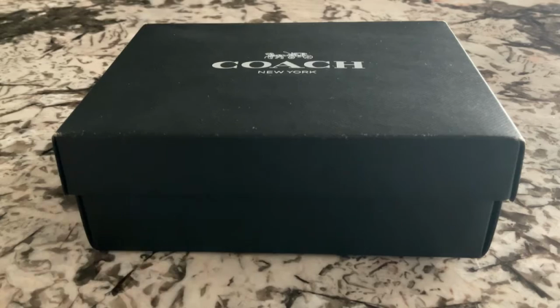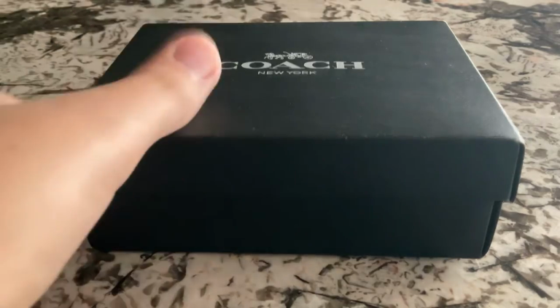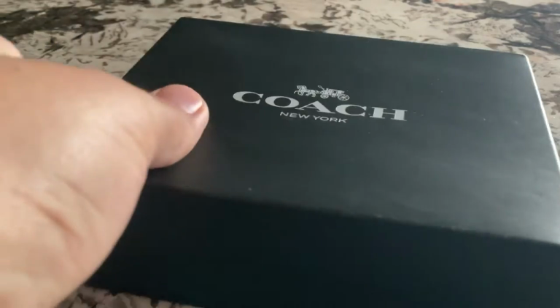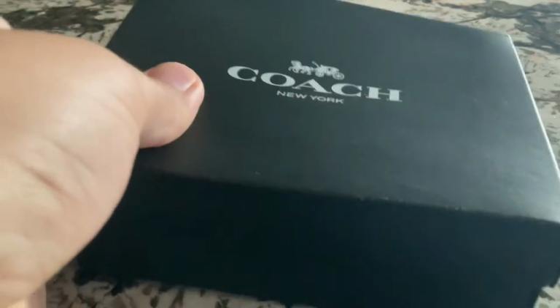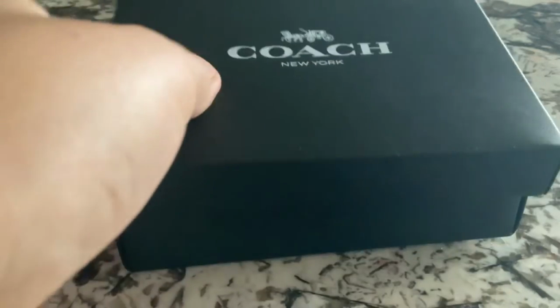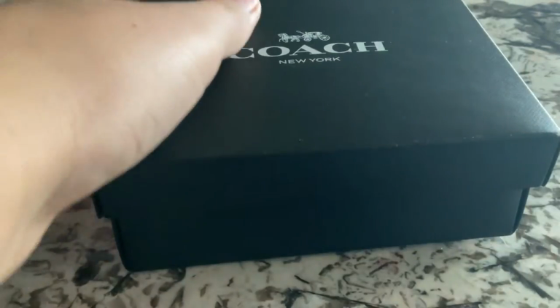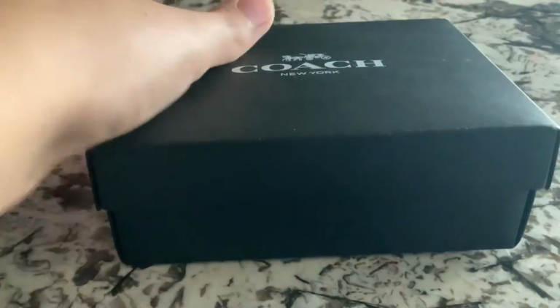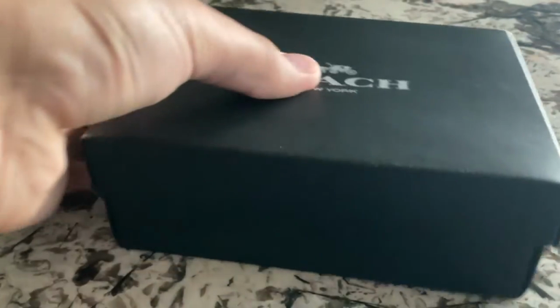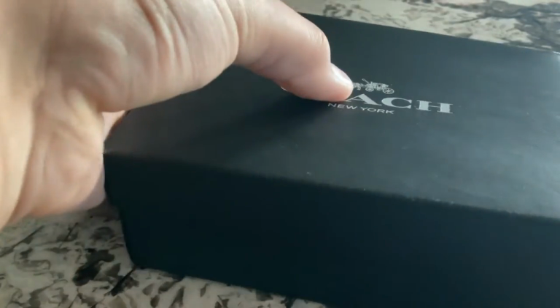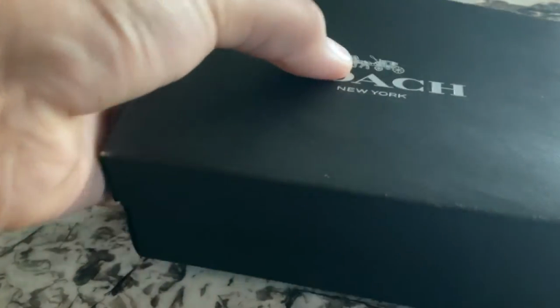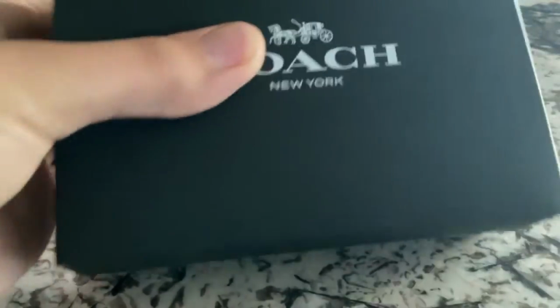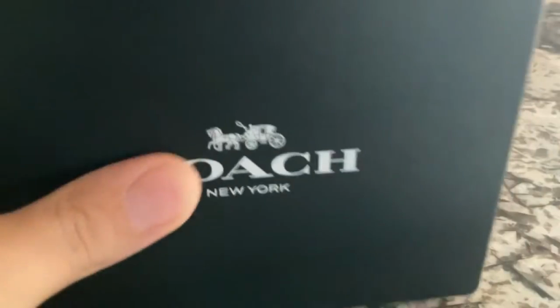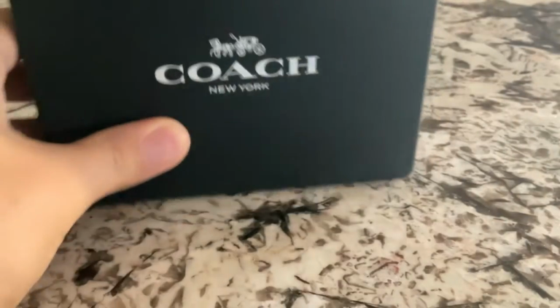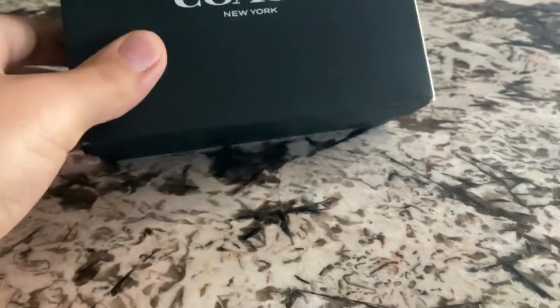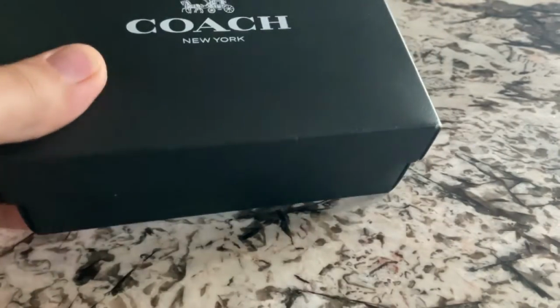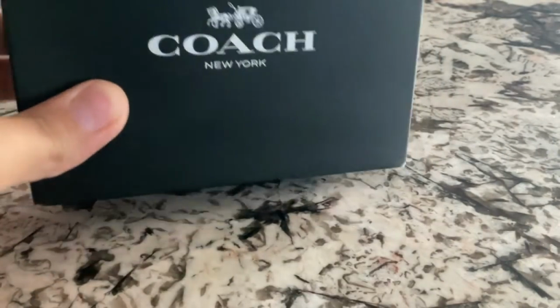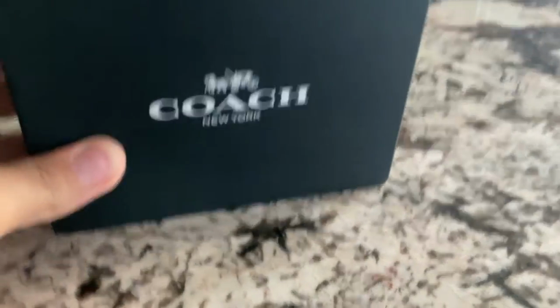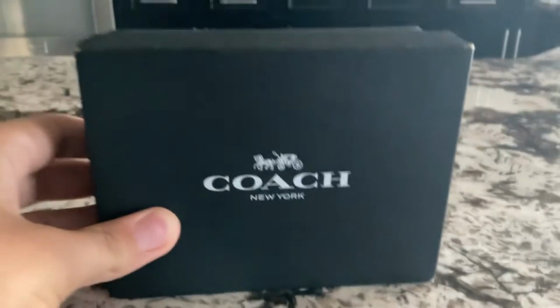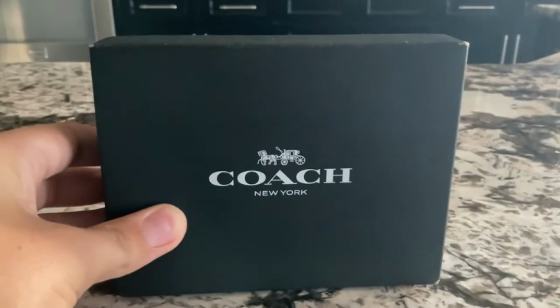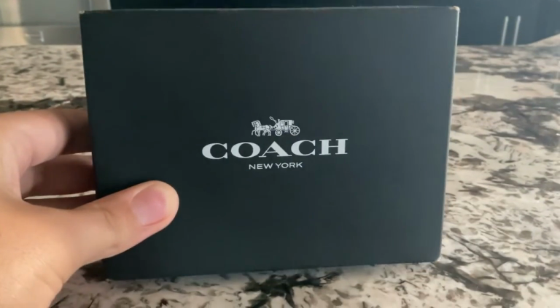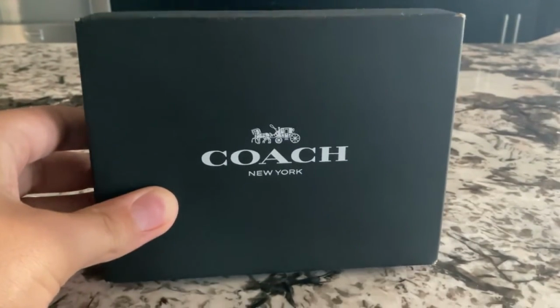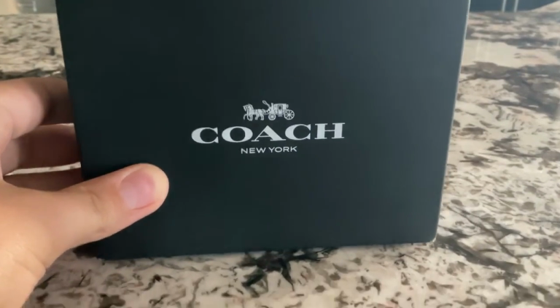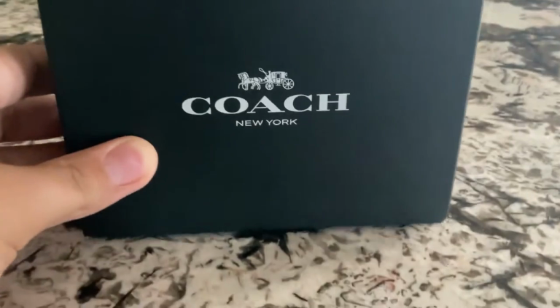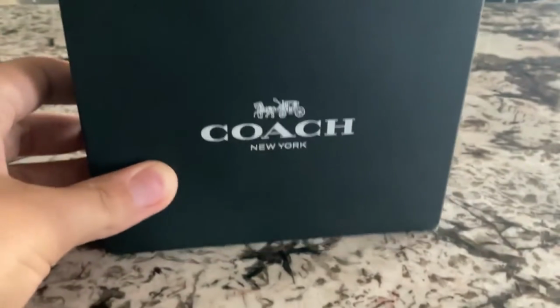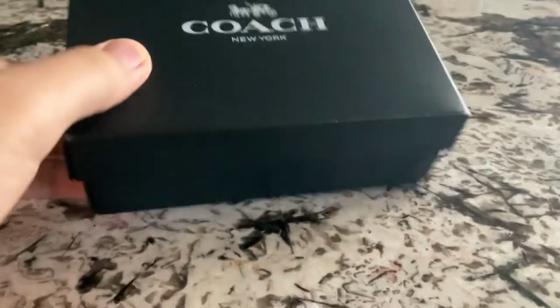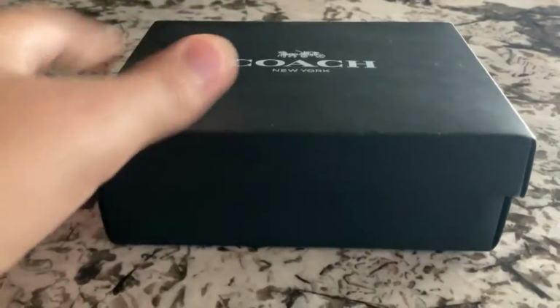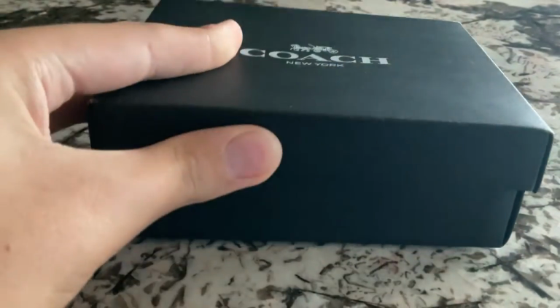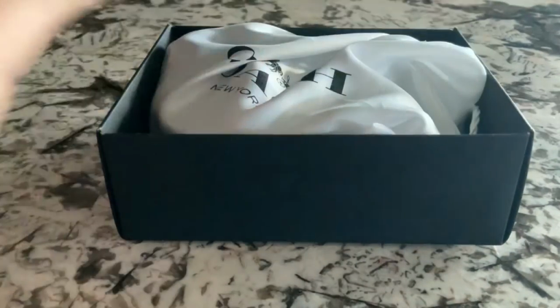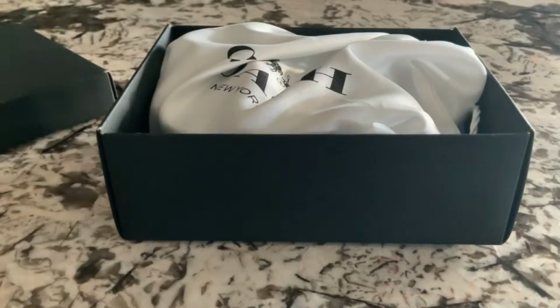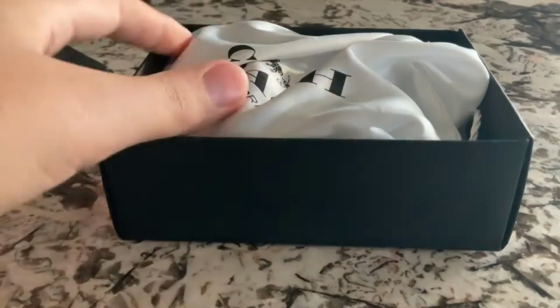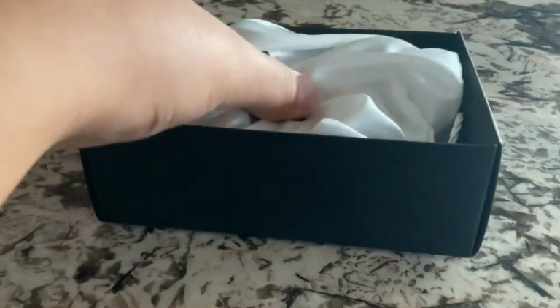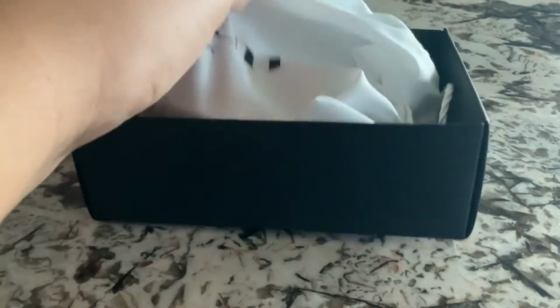So here's the box. I picked this up not too long ago, so I thought I would show you guys. And I'll unbox it here. It's the dust bag.